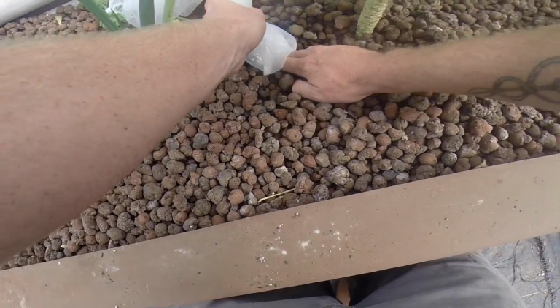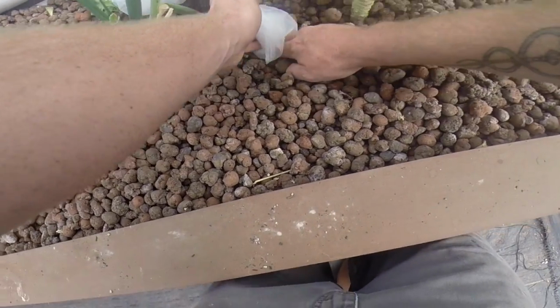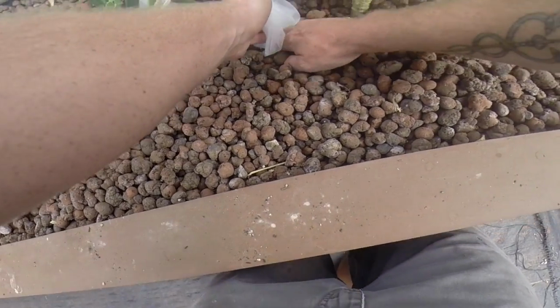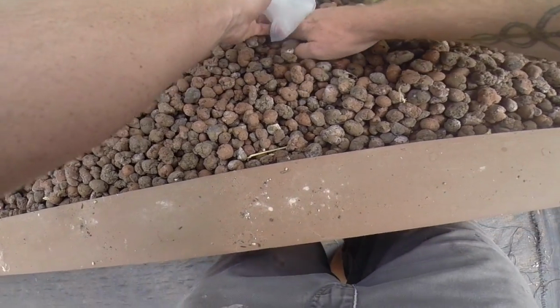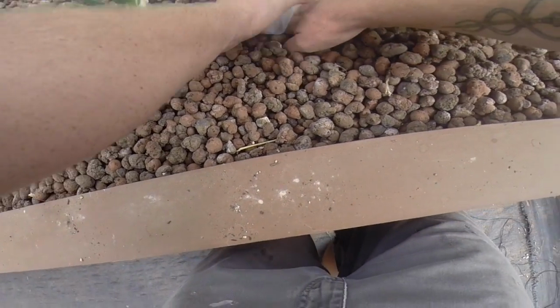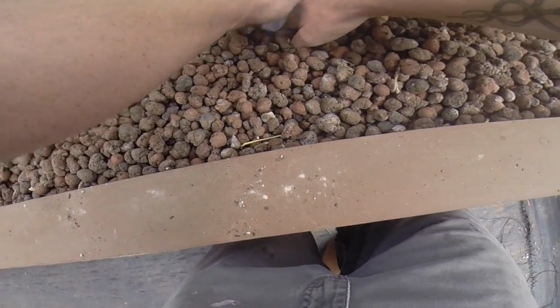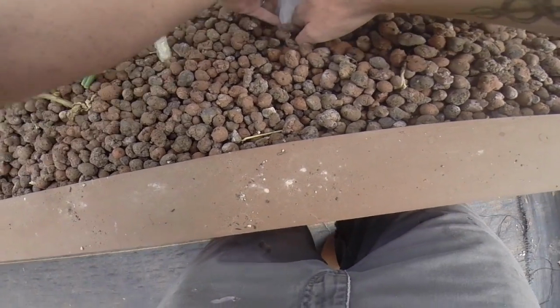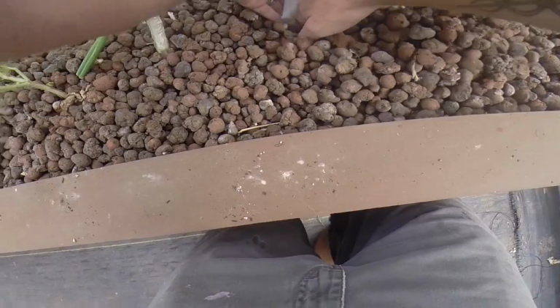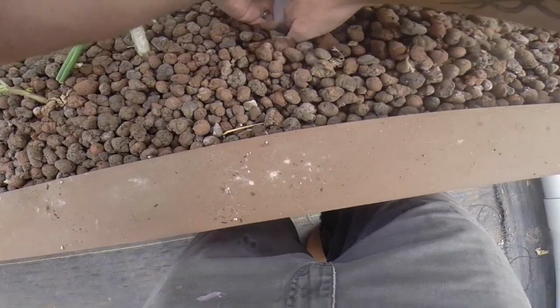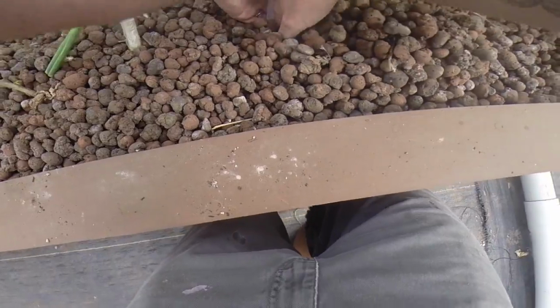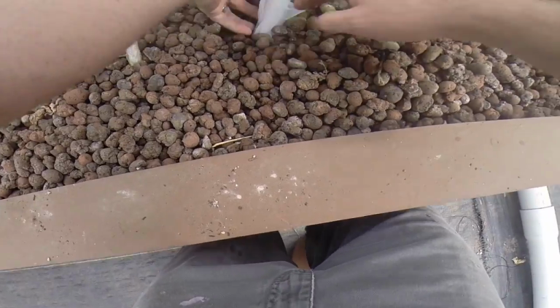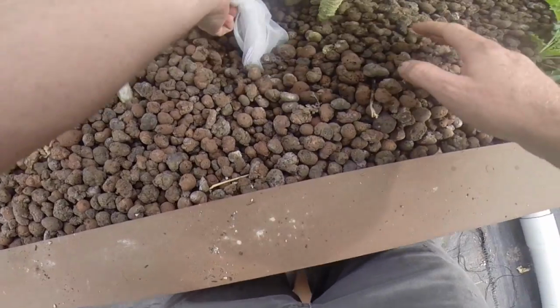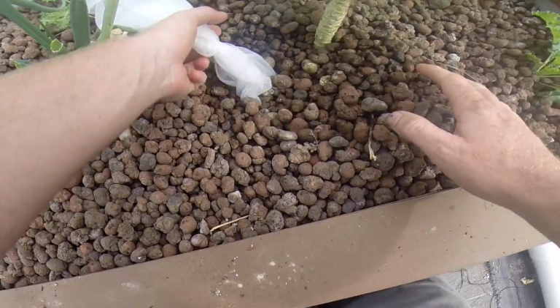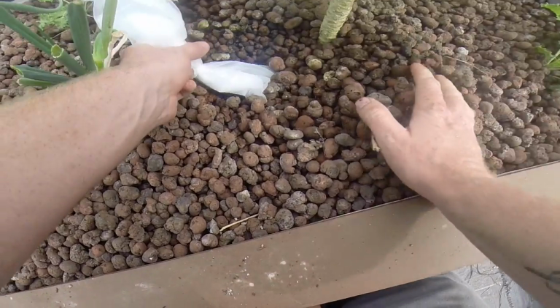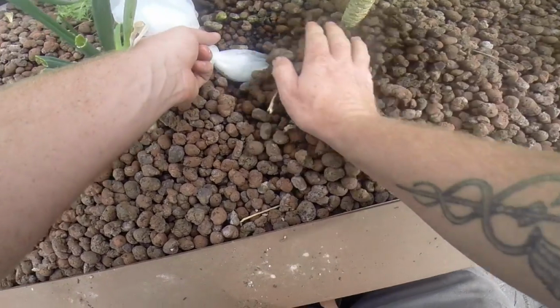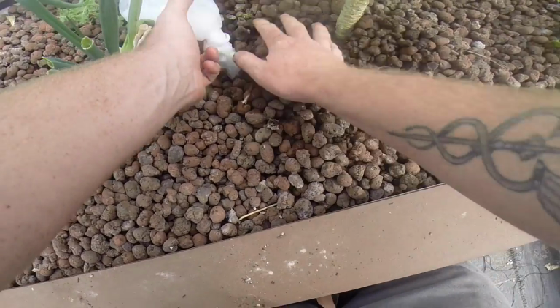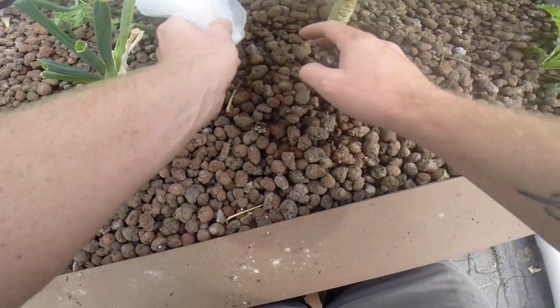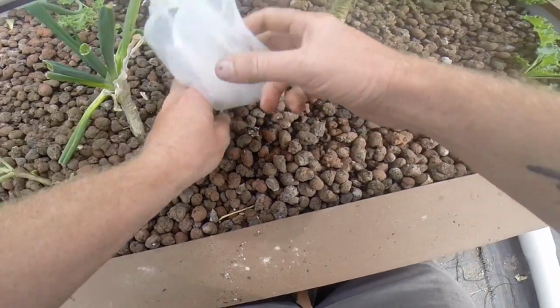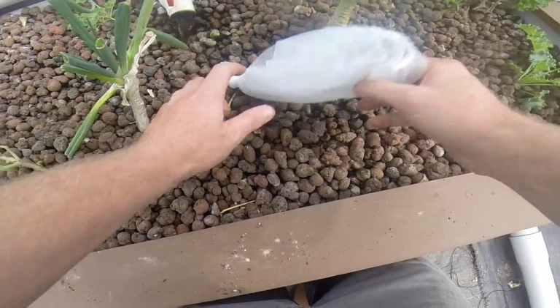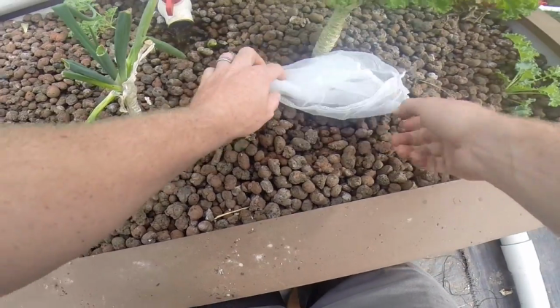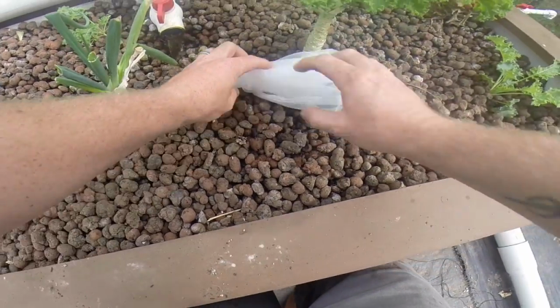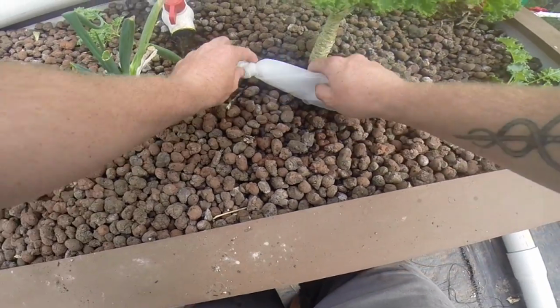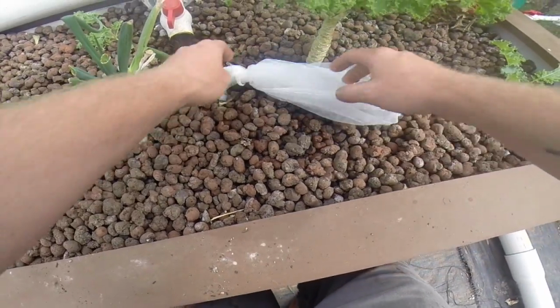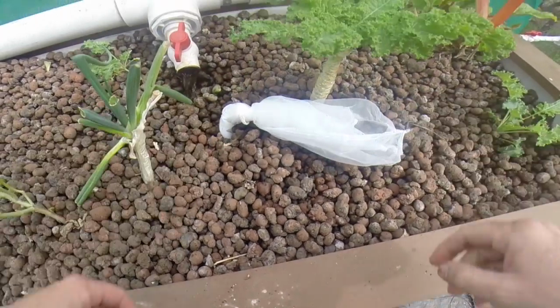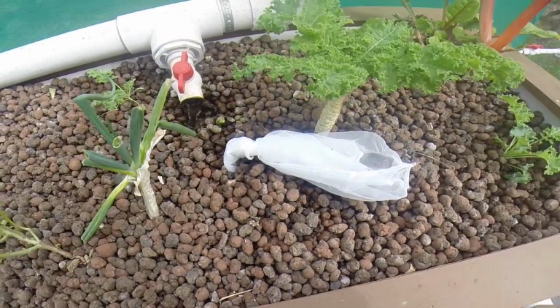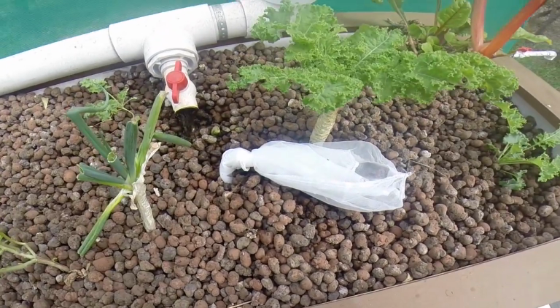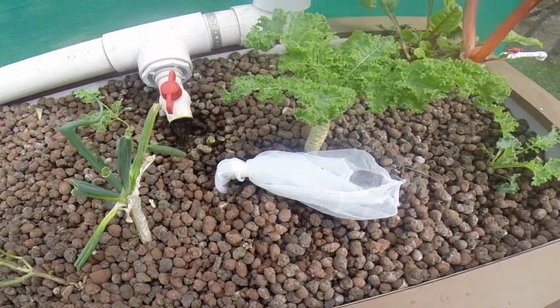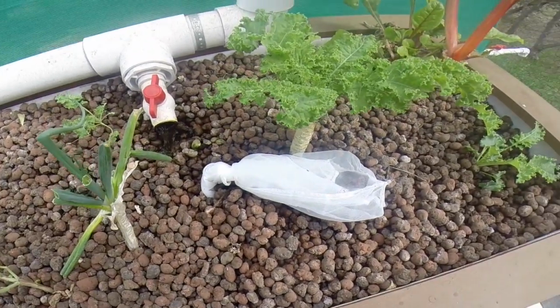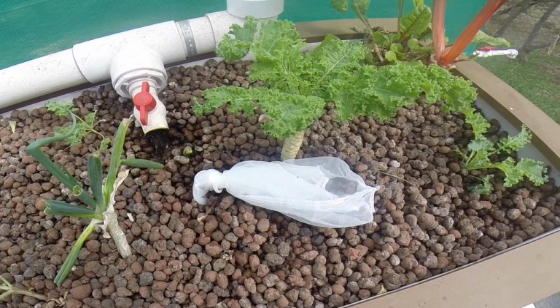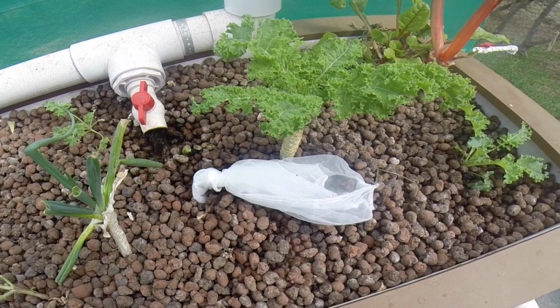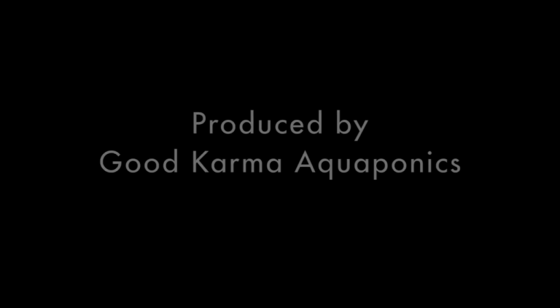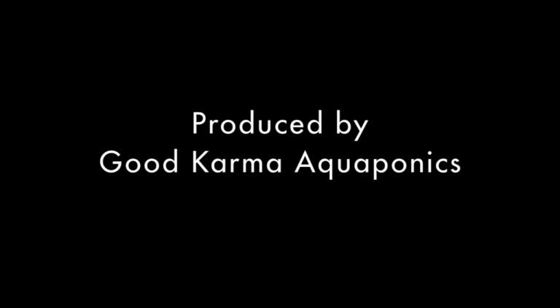These eggshells should release calcium in the system for a few months at least. Alright, and you're done — super easy. If you got any questions just comment, I'll do my best to answer any questions you have. Thank you.